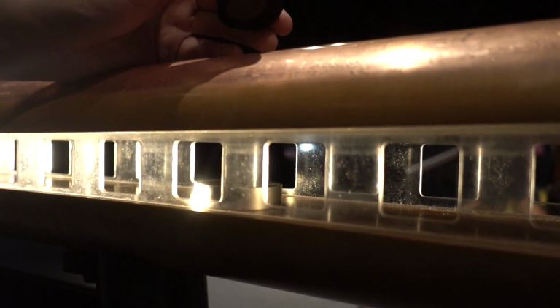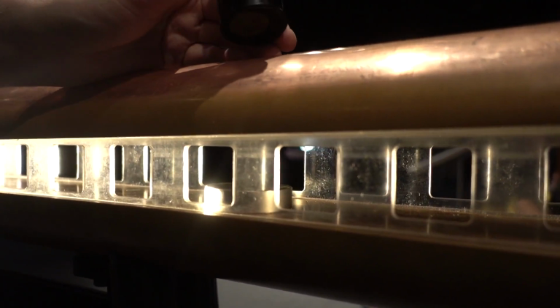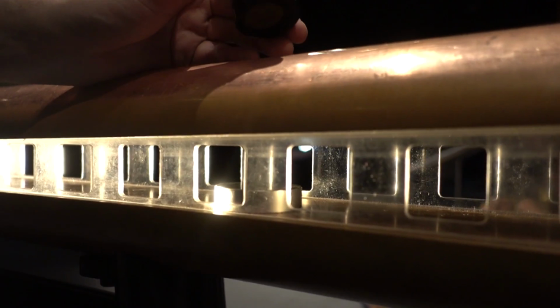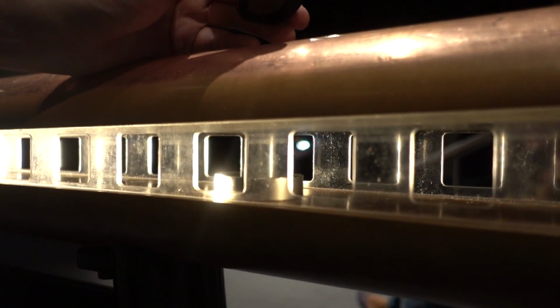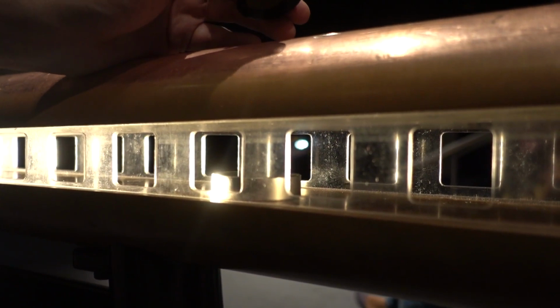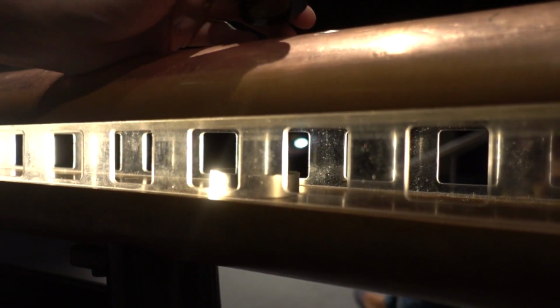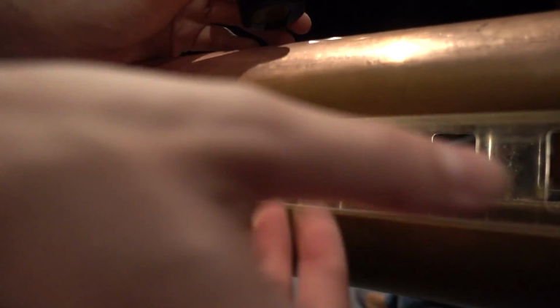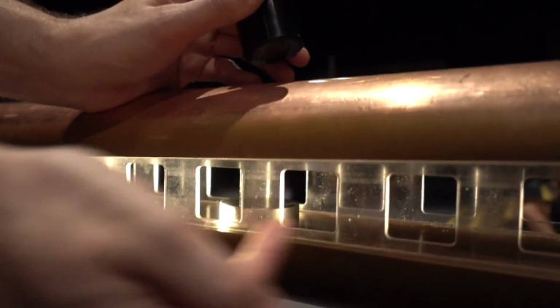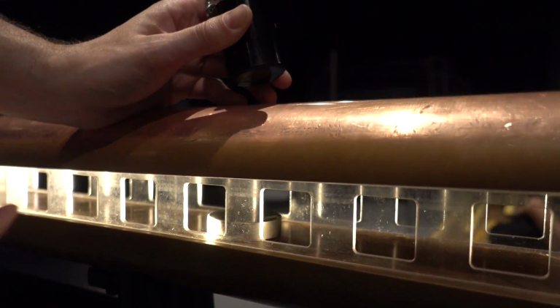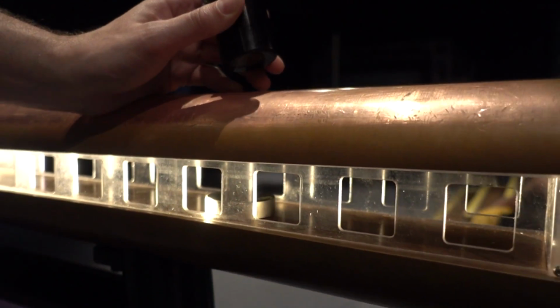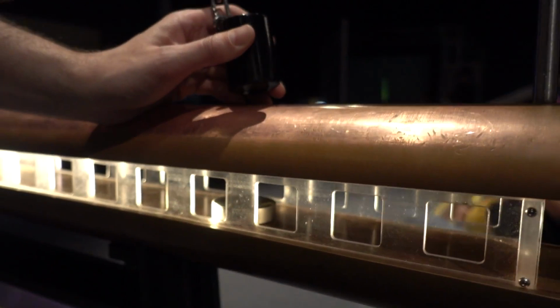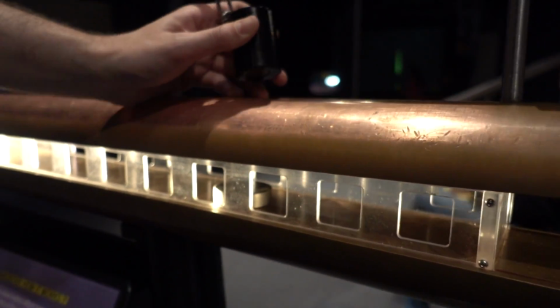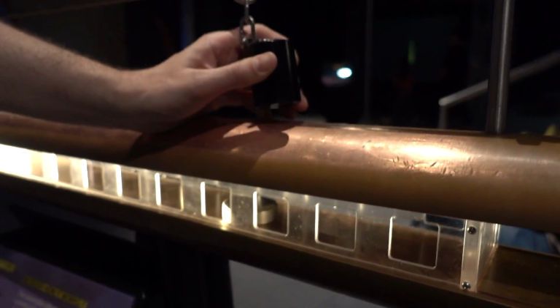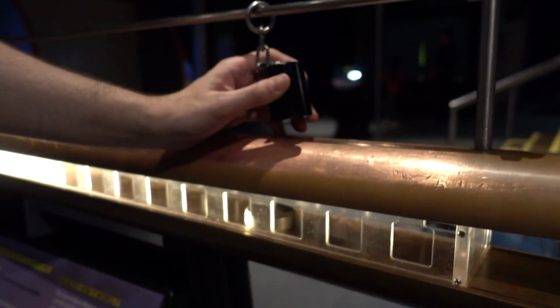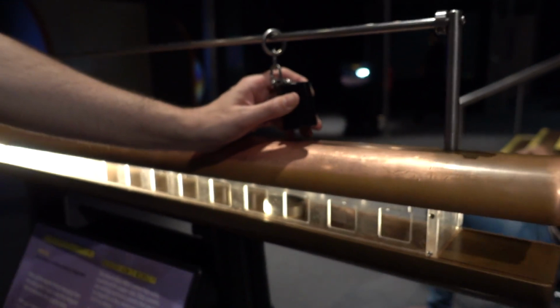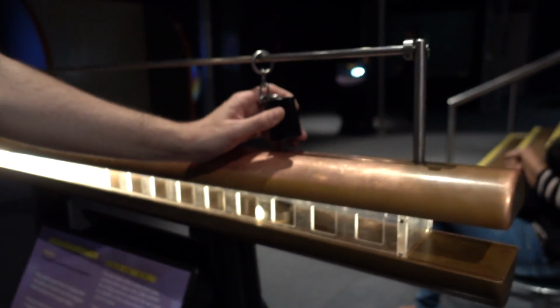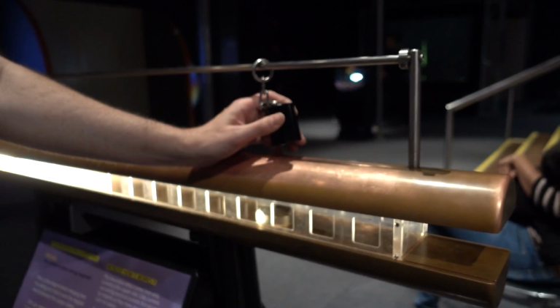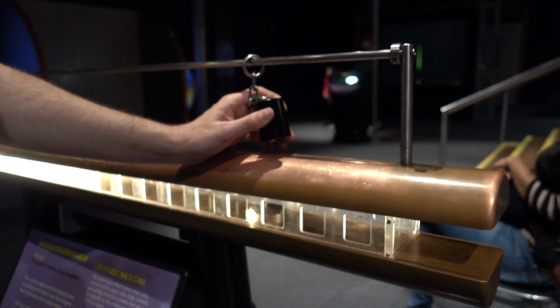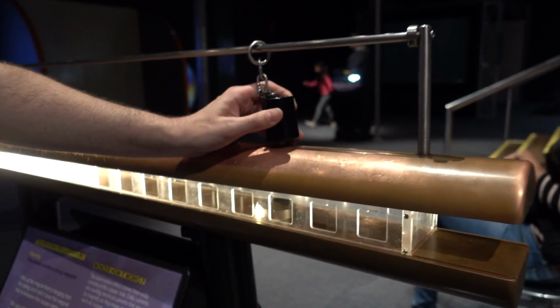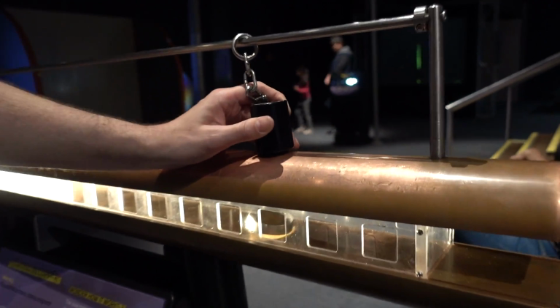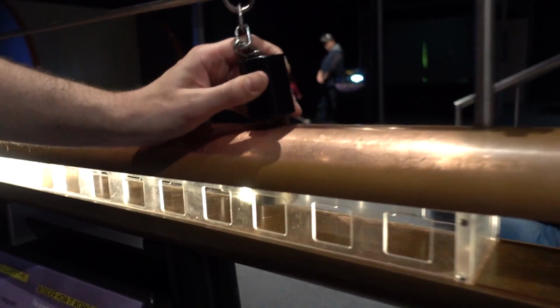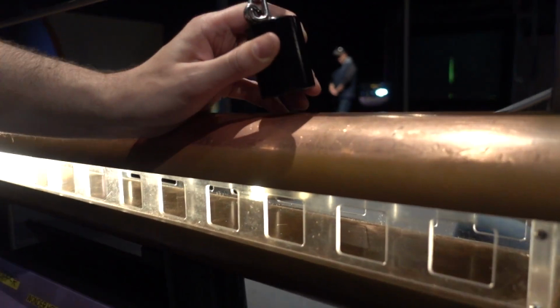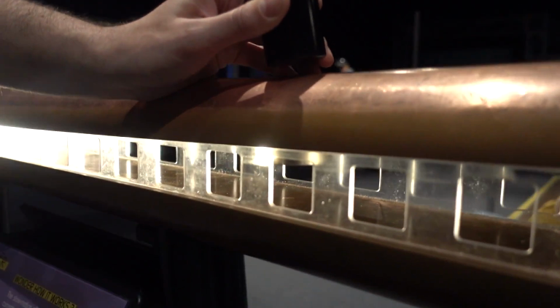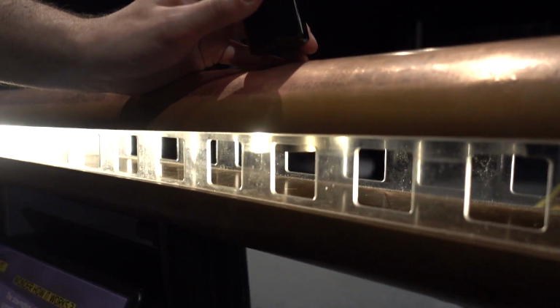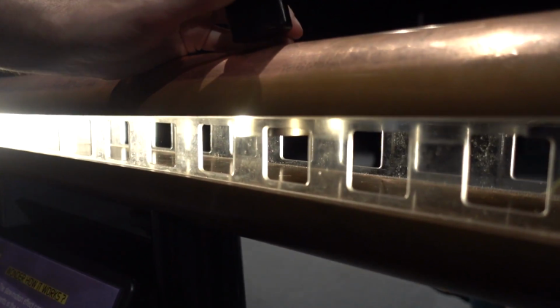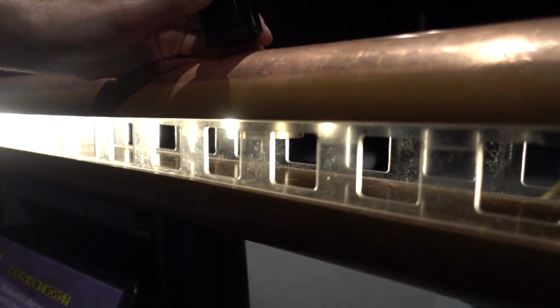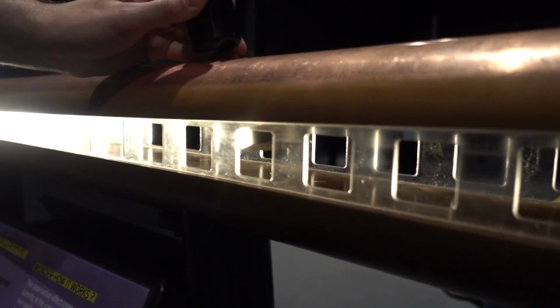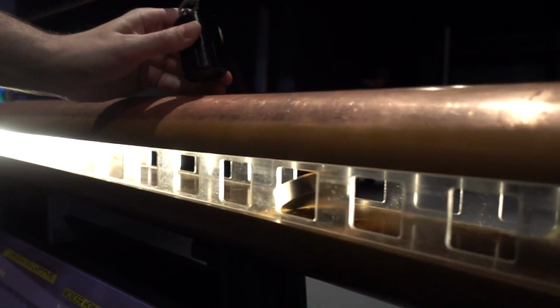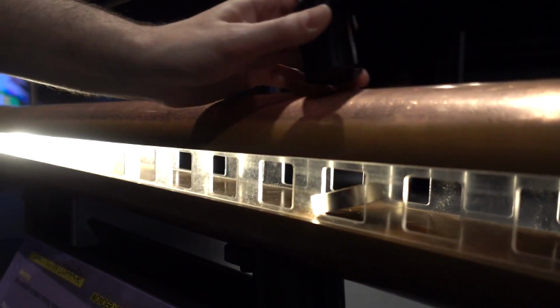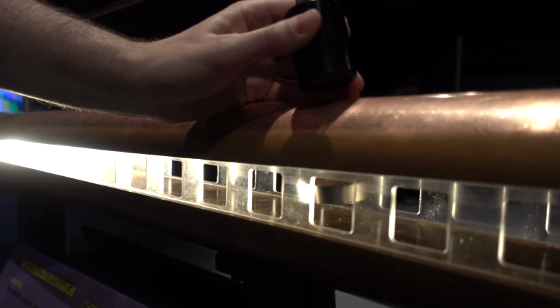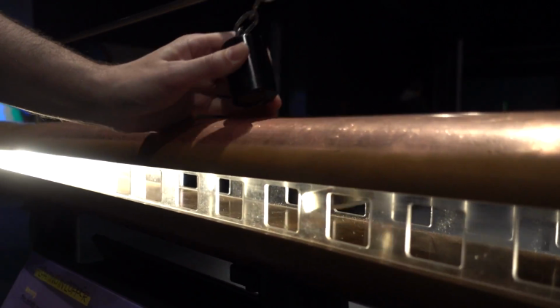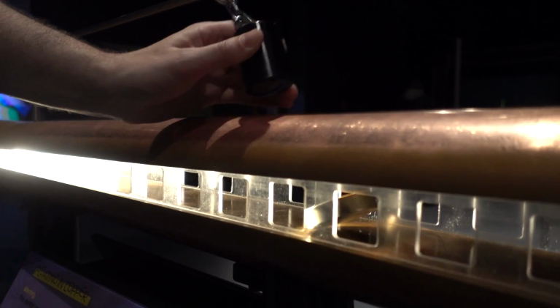What's the one where you drop the magnet down the actual length of a copper tube? Oh yeah - and then it just slows down. It's basically the same thing happening. God, that is so cool.